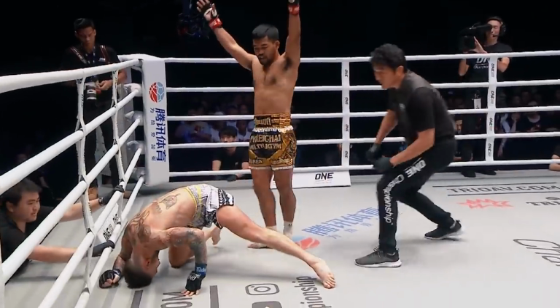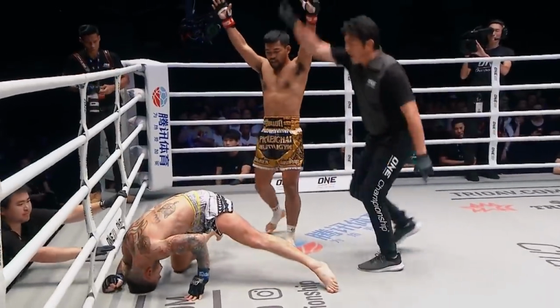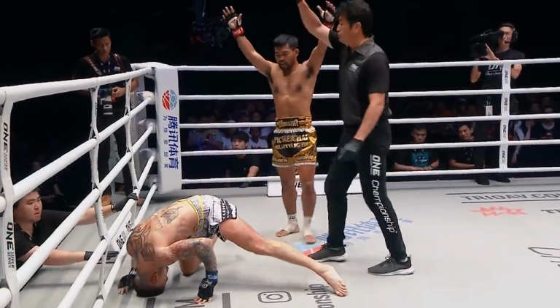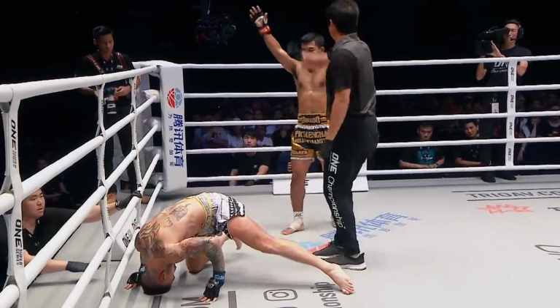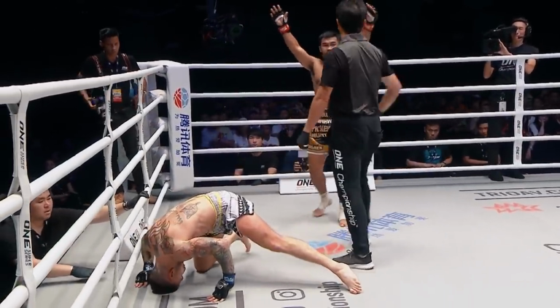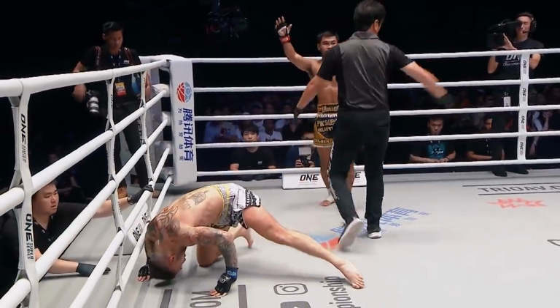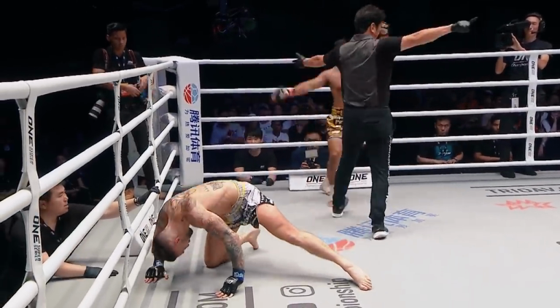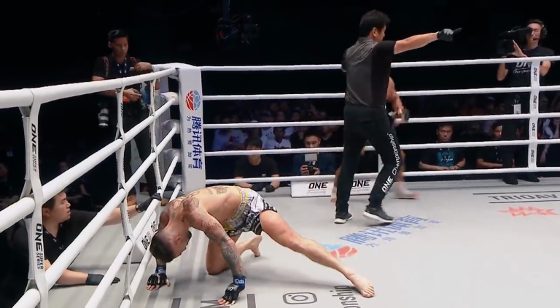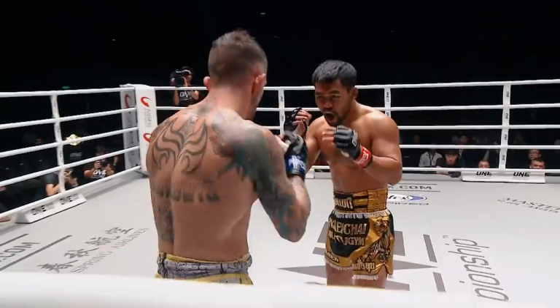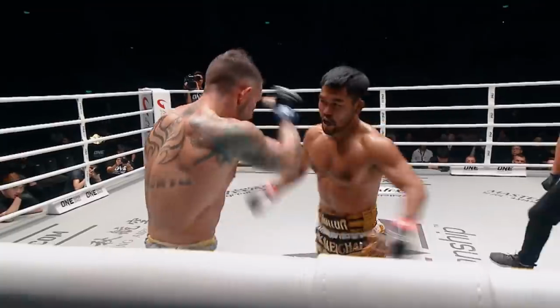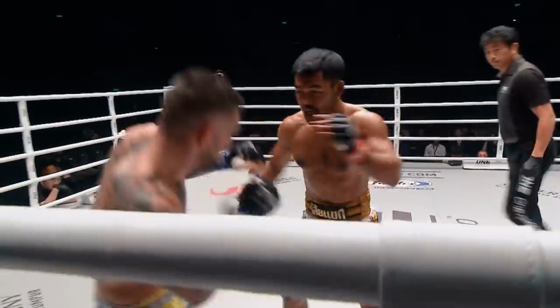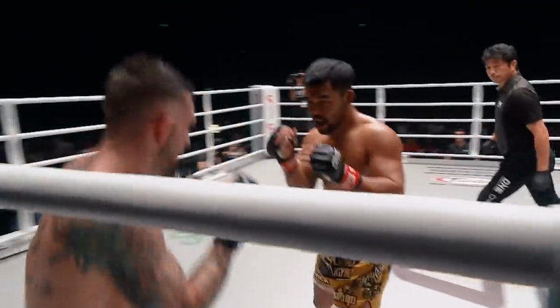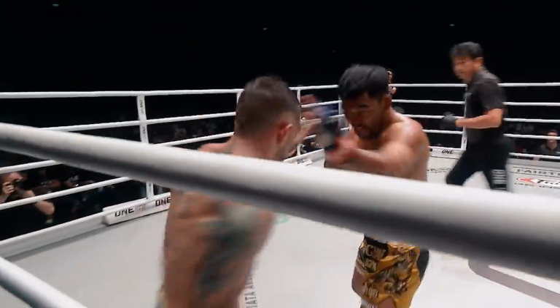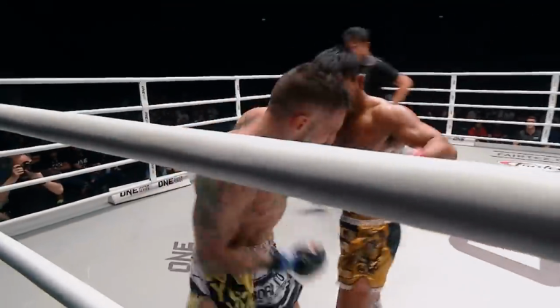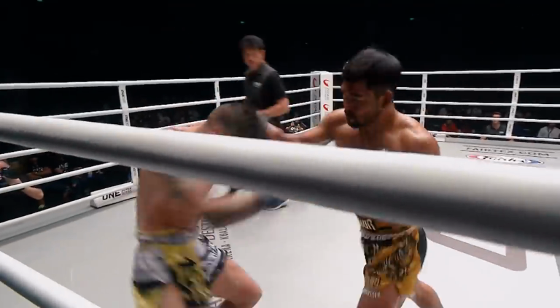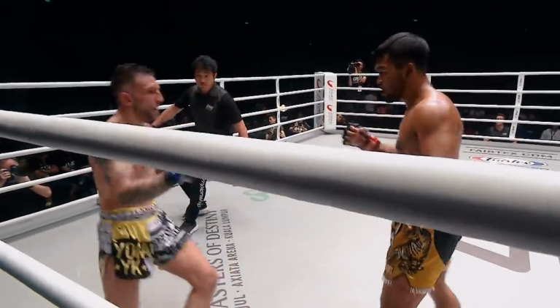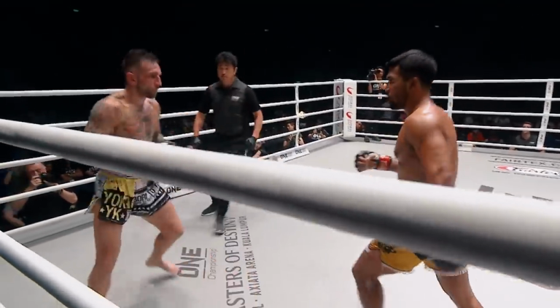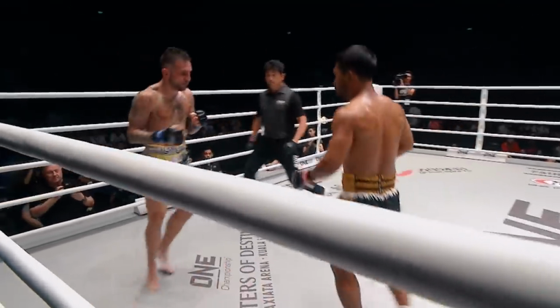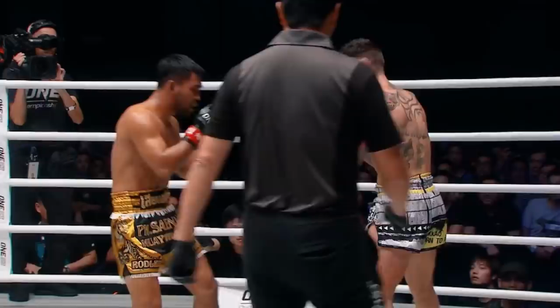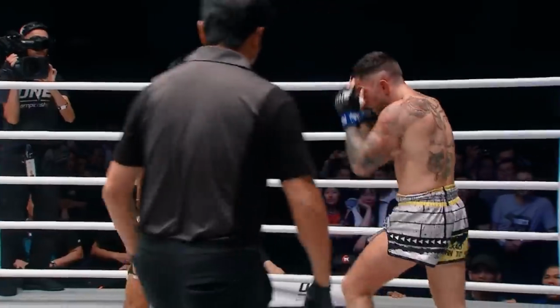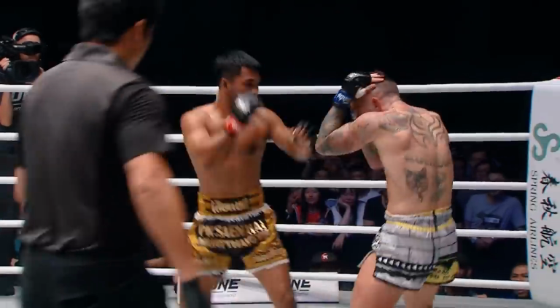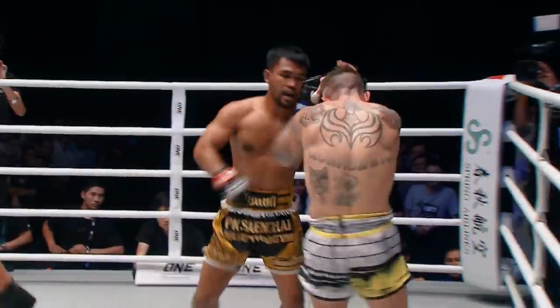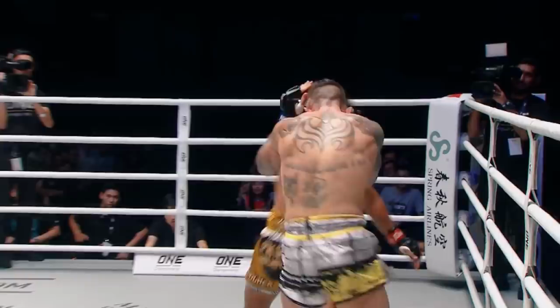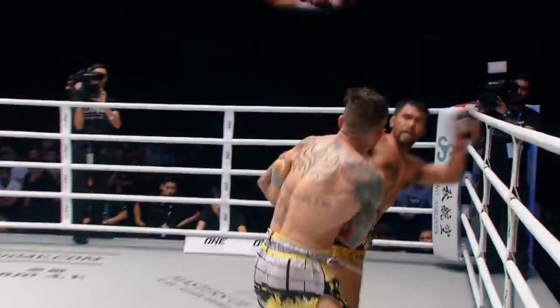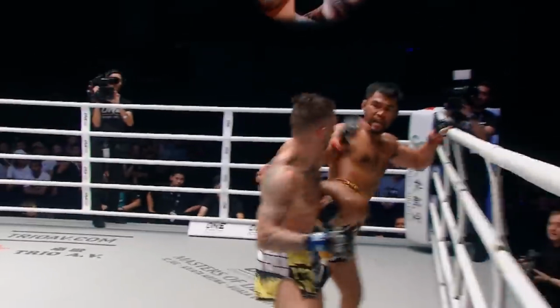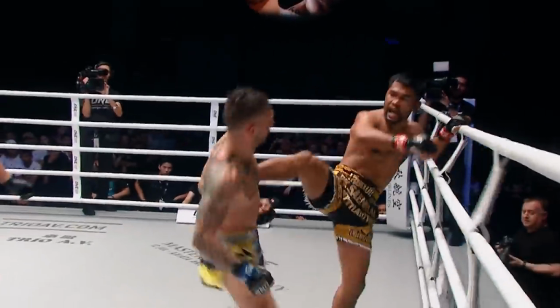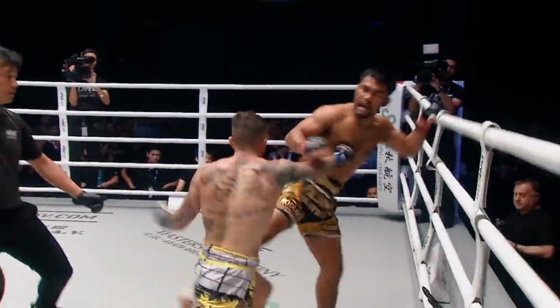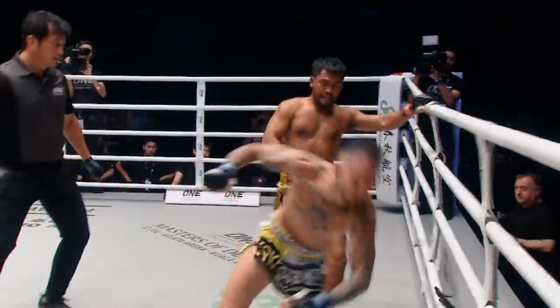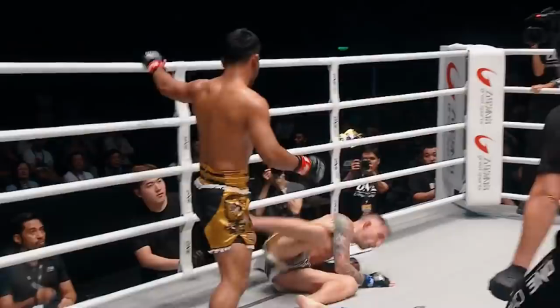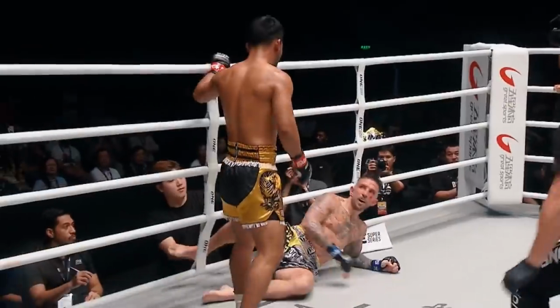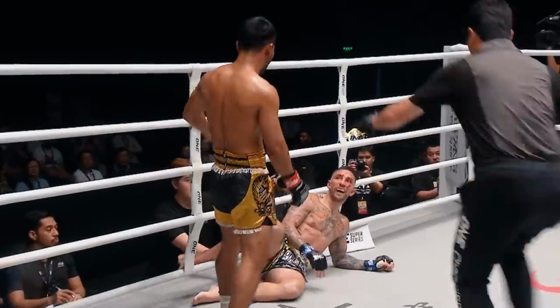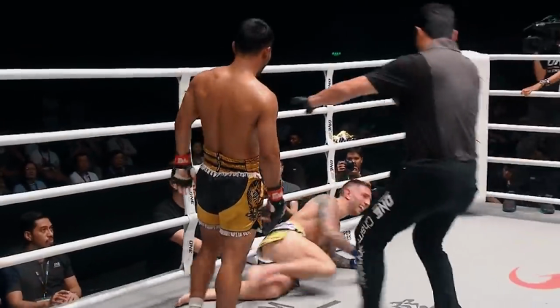Connected with the right hand and Harrison goes down. Harrison's got to be careful when he starts throwing those leg kicks — he has no answer with that right hand coming back.